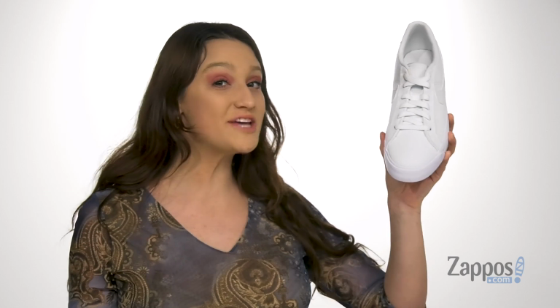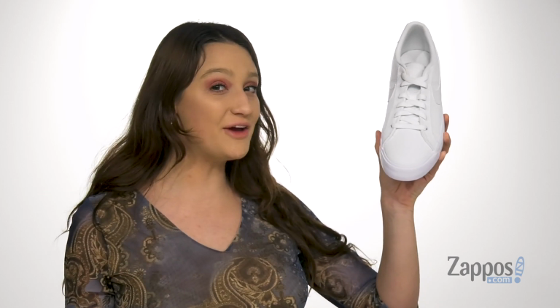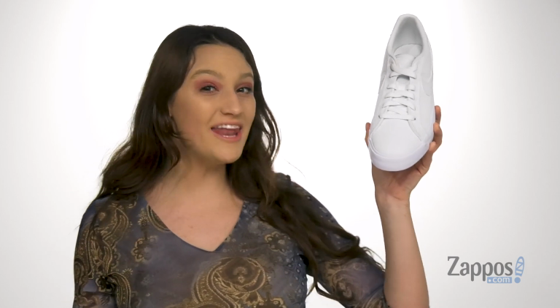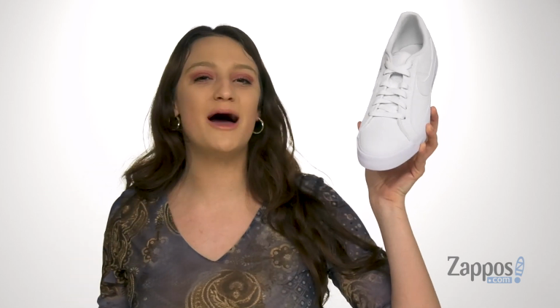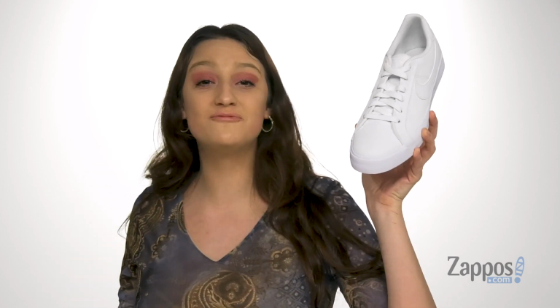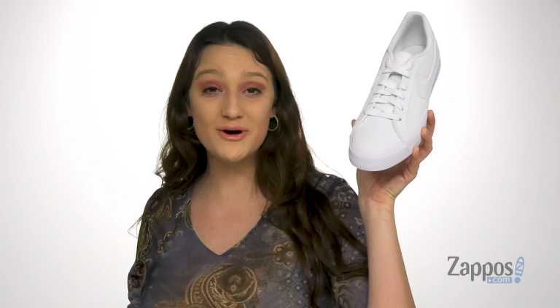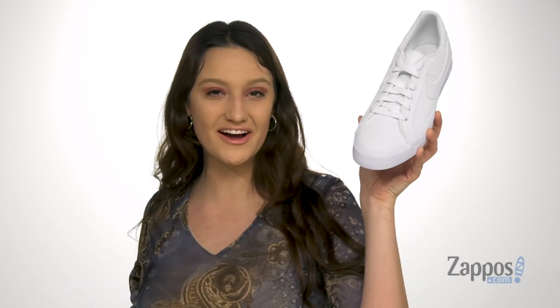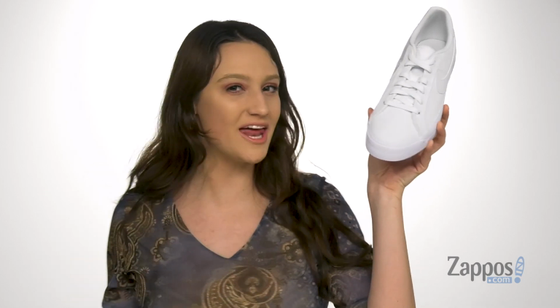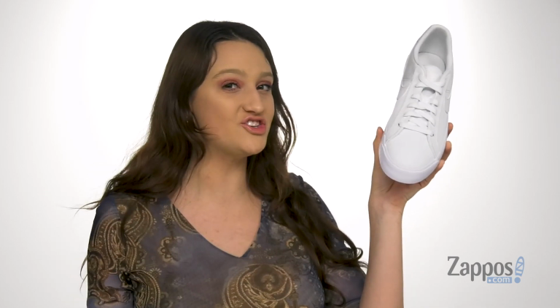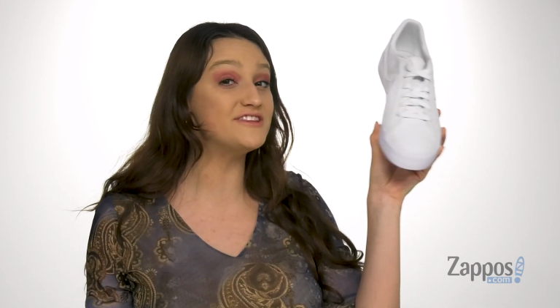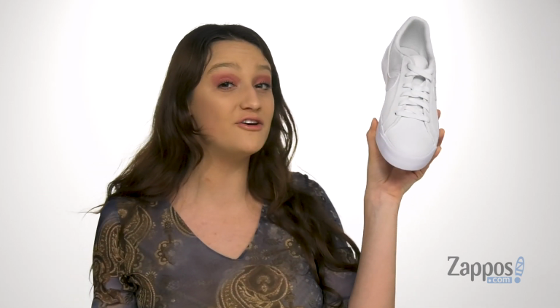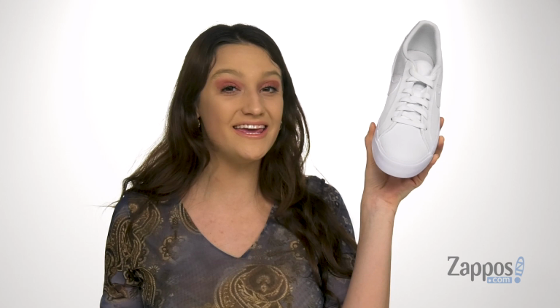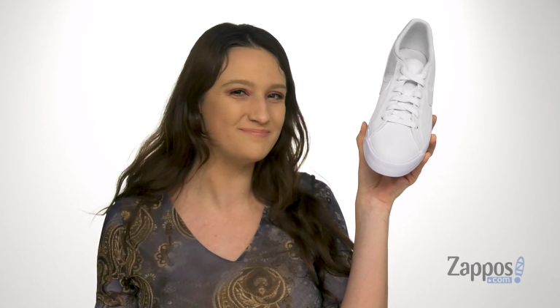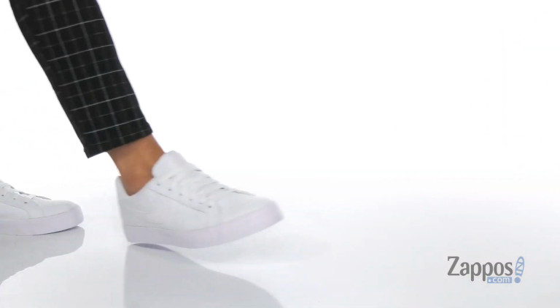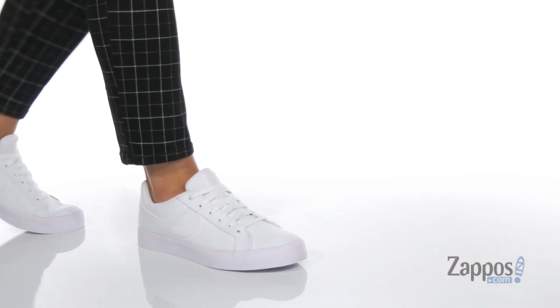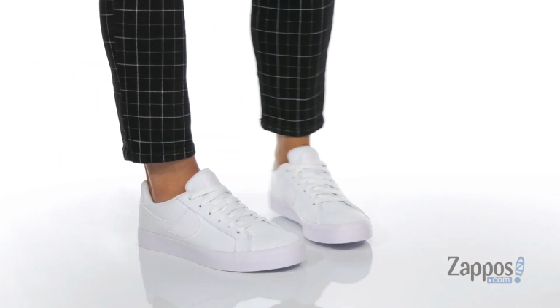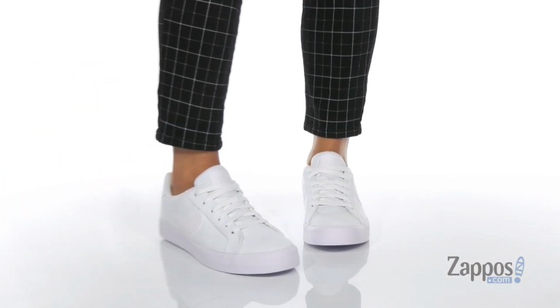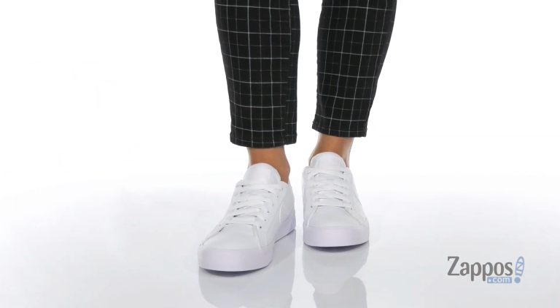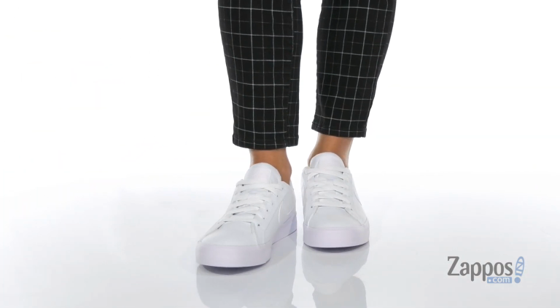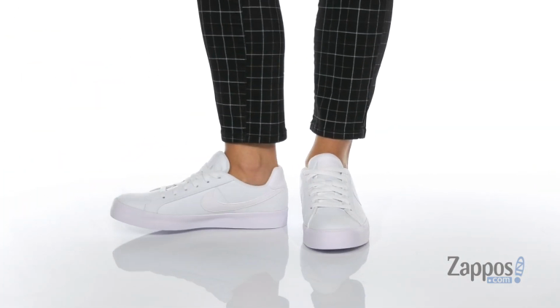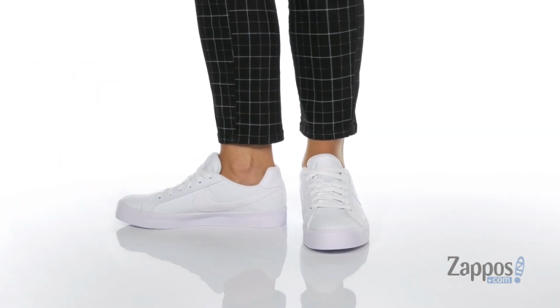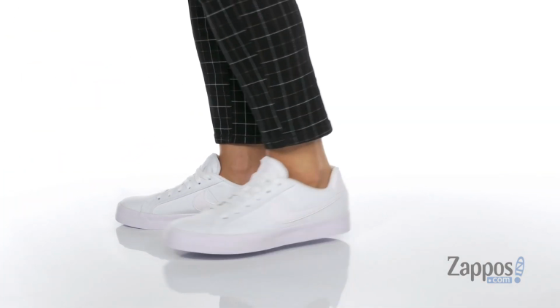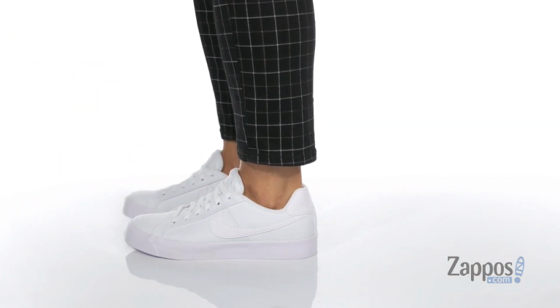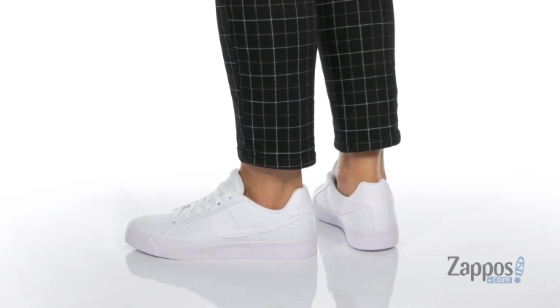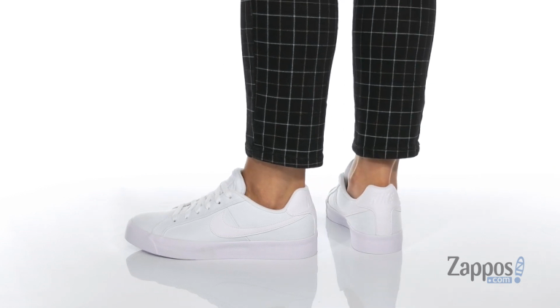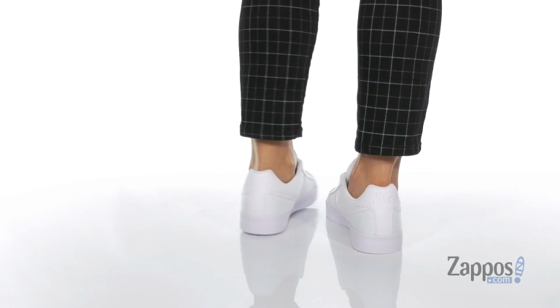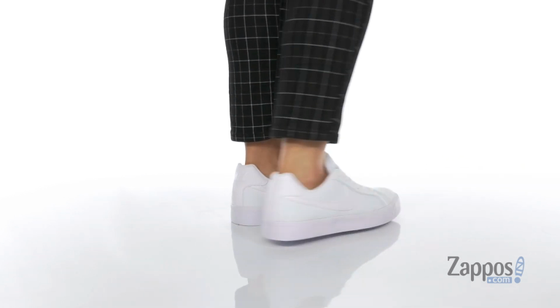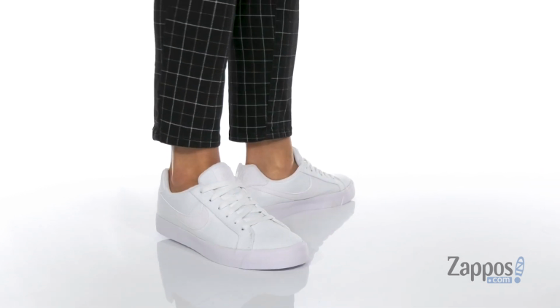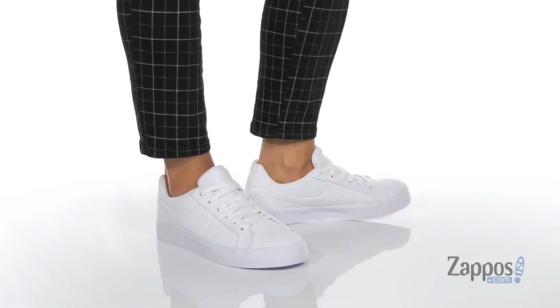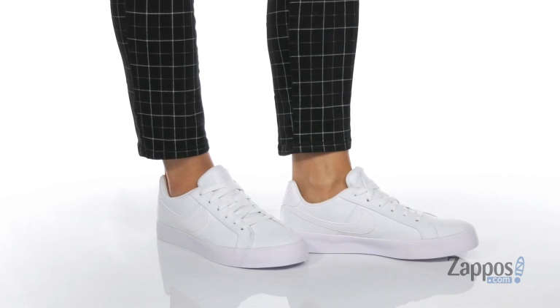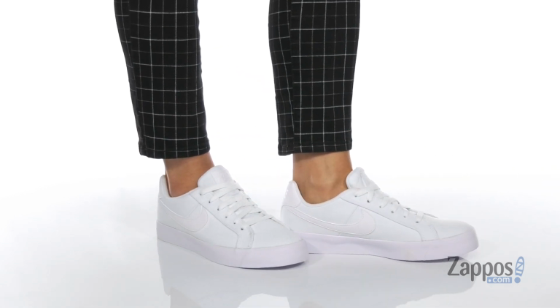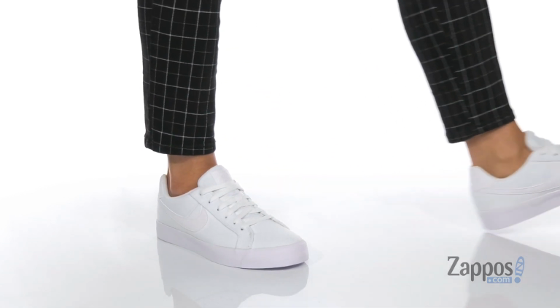What's going on everyone, I'm Abigail from Zappos.com and I'm here to show off this style from Nike. These cool kicks are crafted with a canvas upper that has leather detailing throughout.